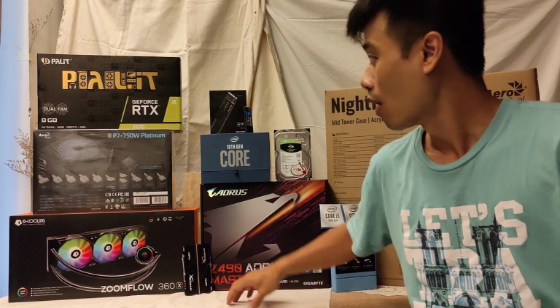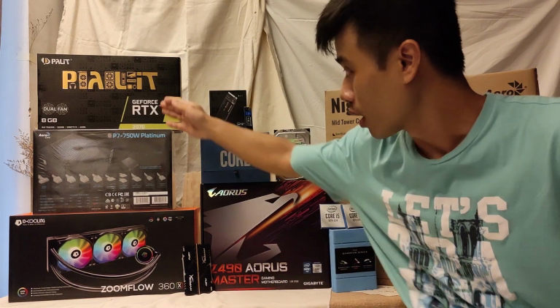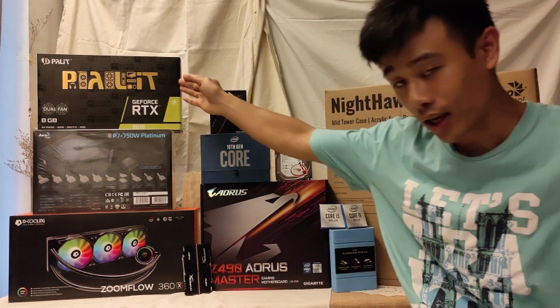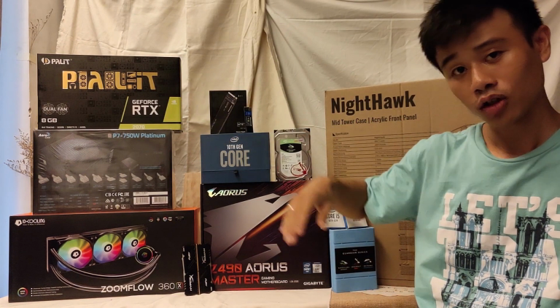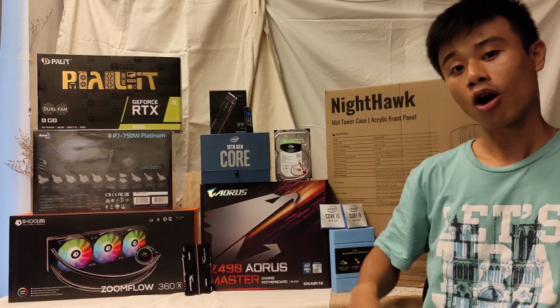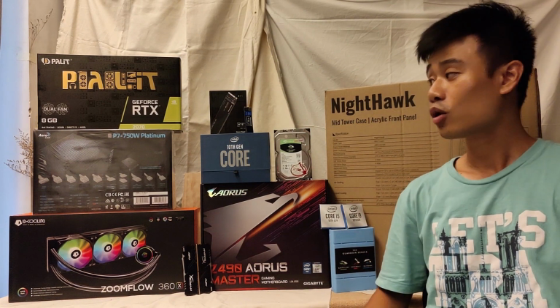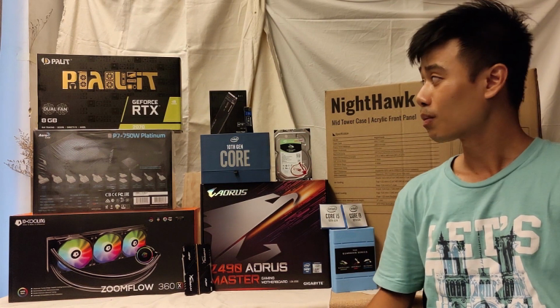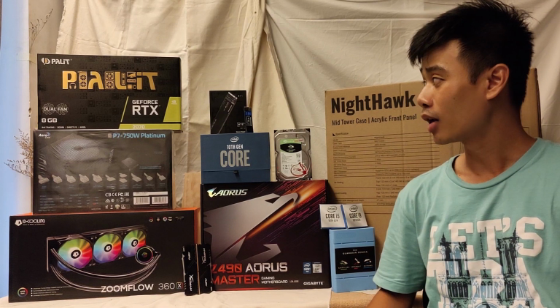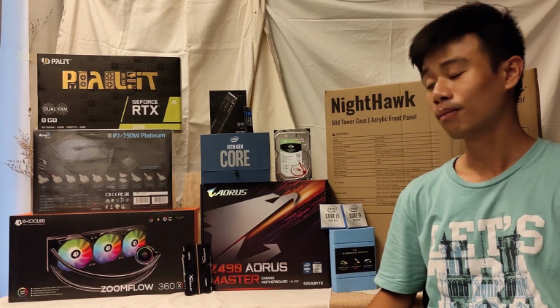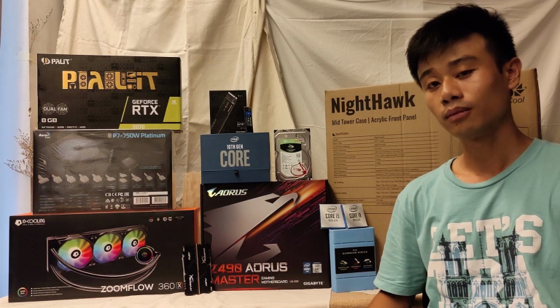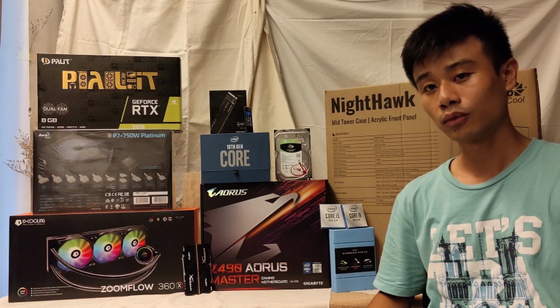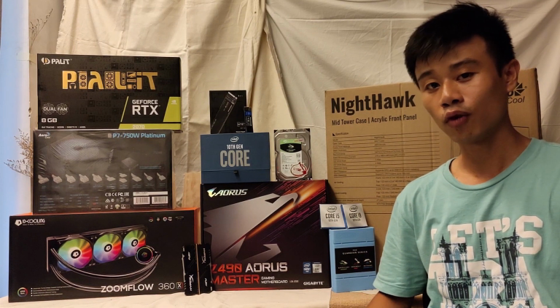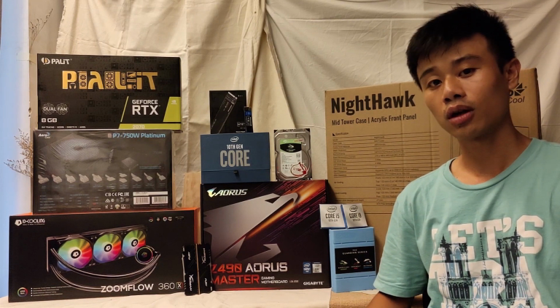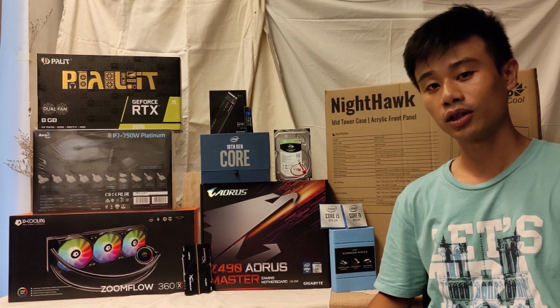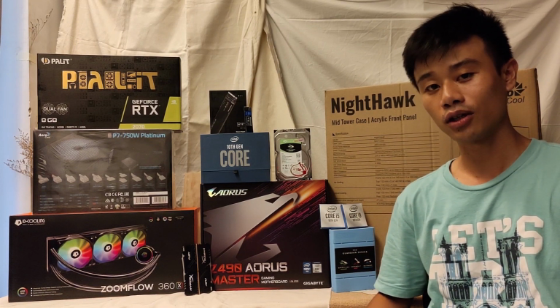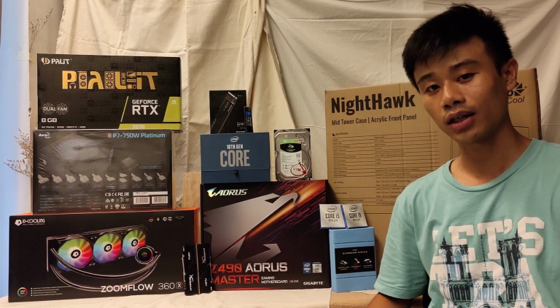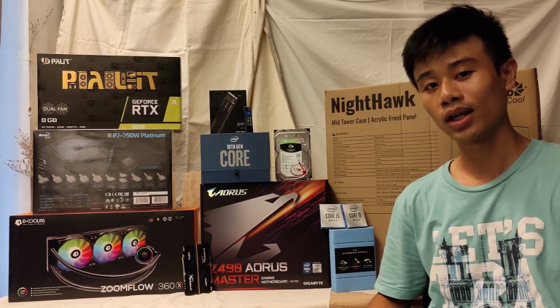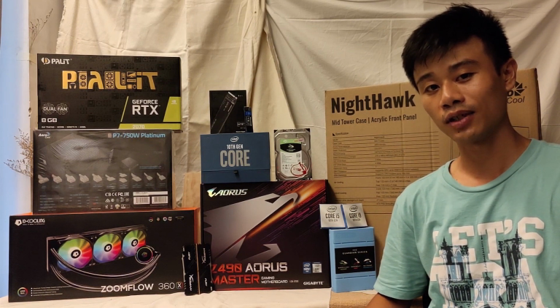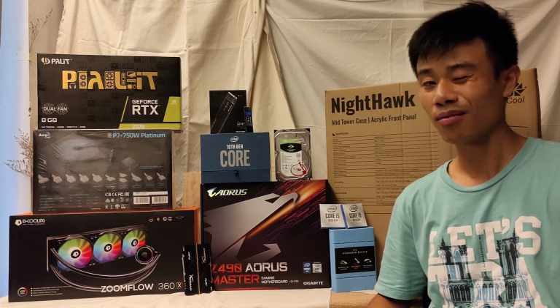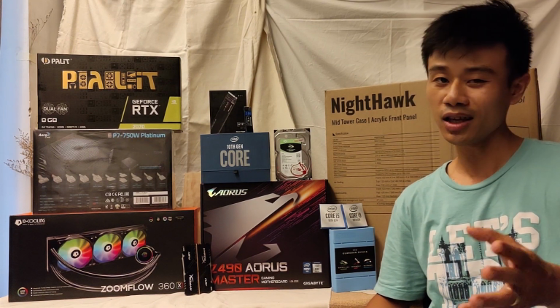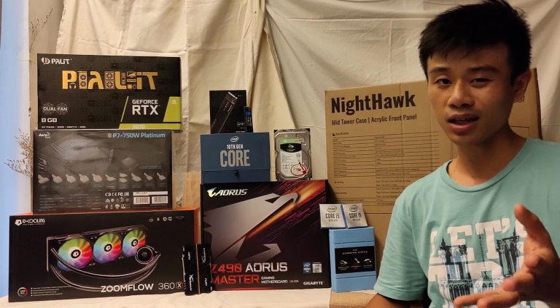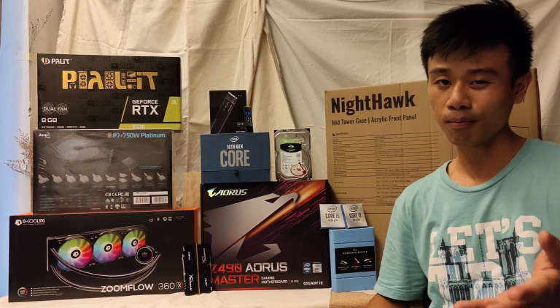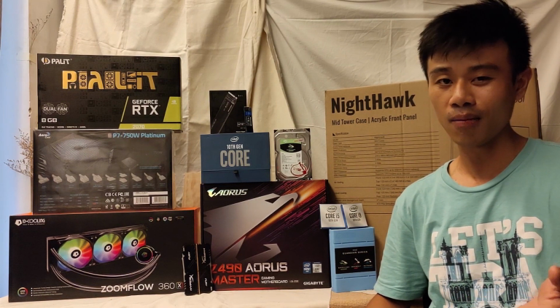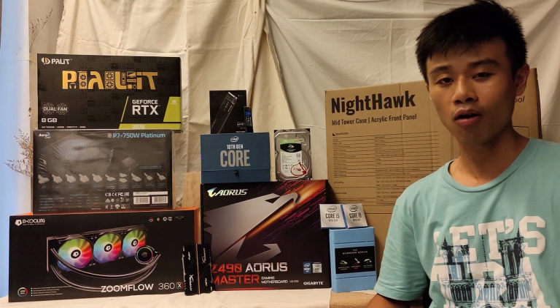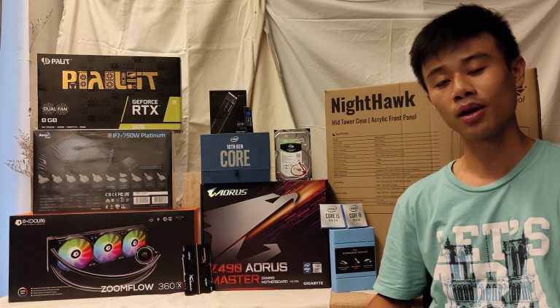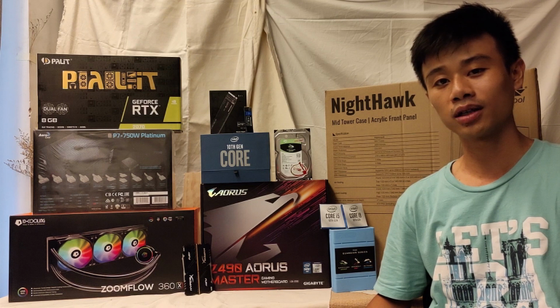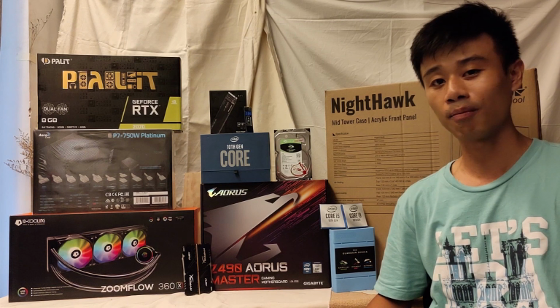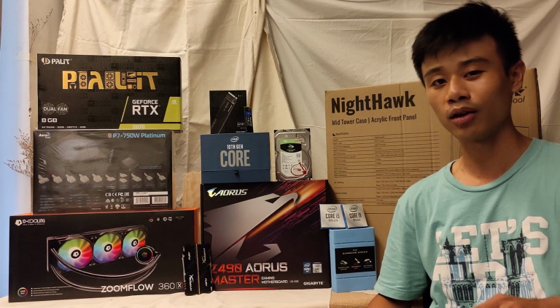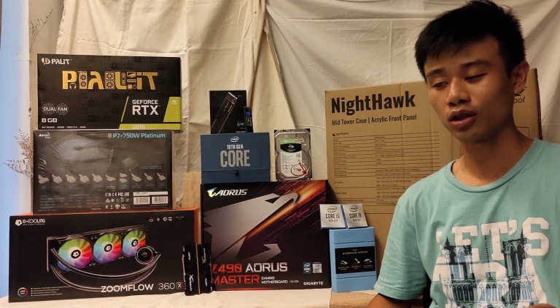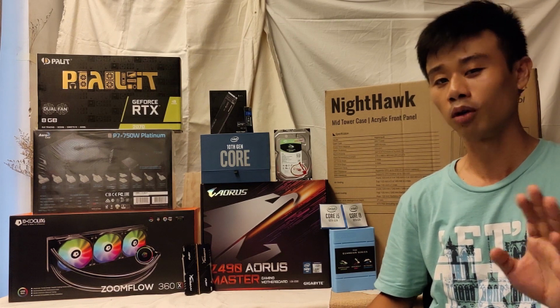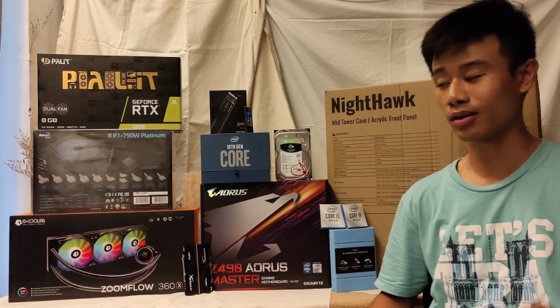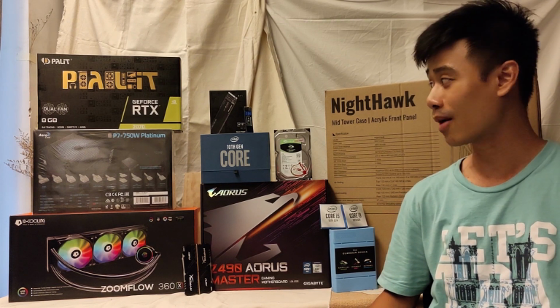For the graphics card, I'll be using the Palit GeForce RTX 2070. I think it's enough power for me because I play Dota 2 most of the time.